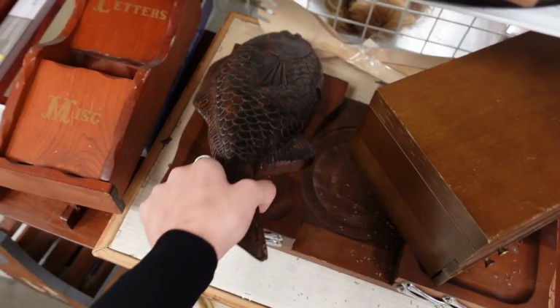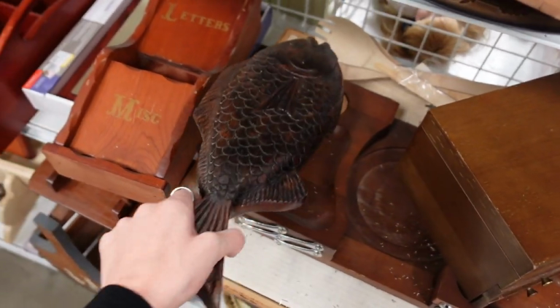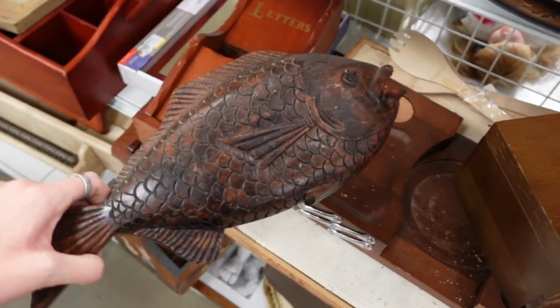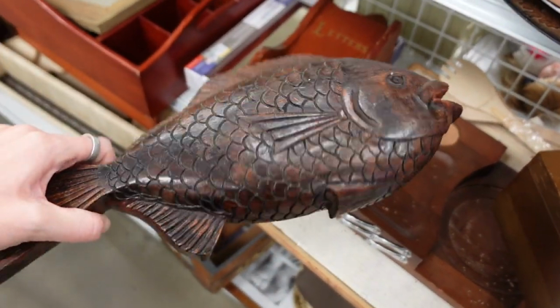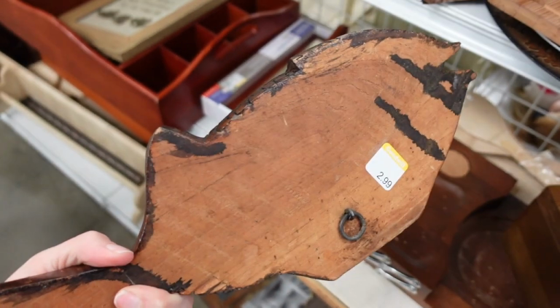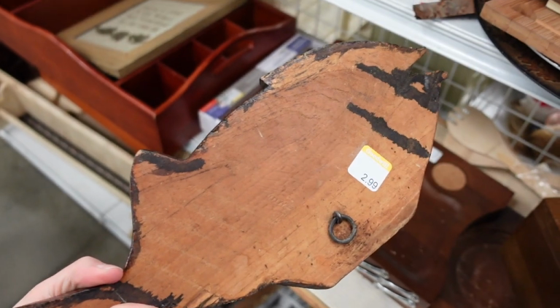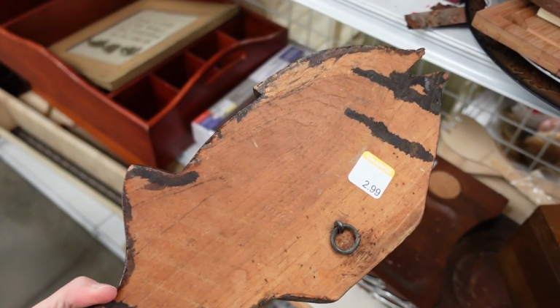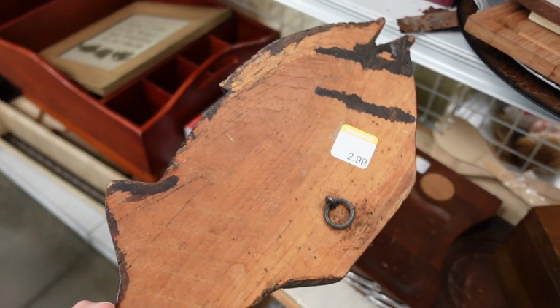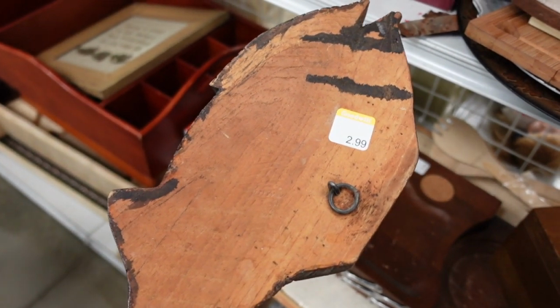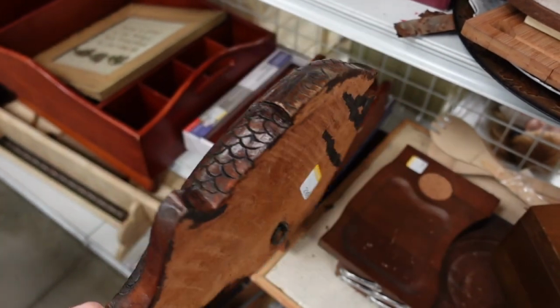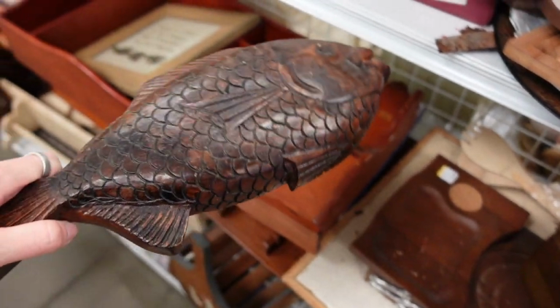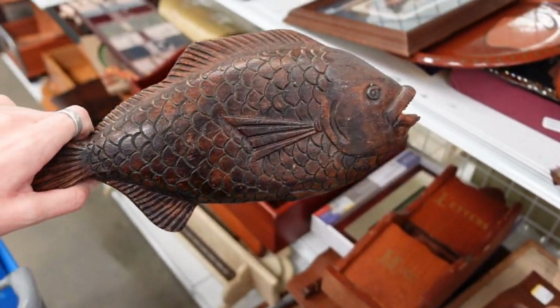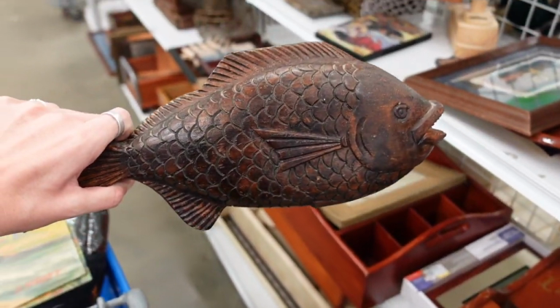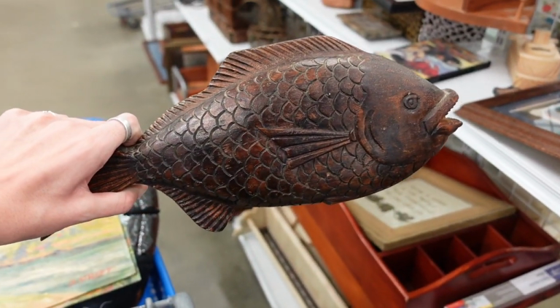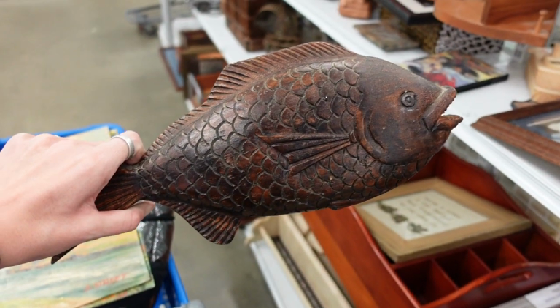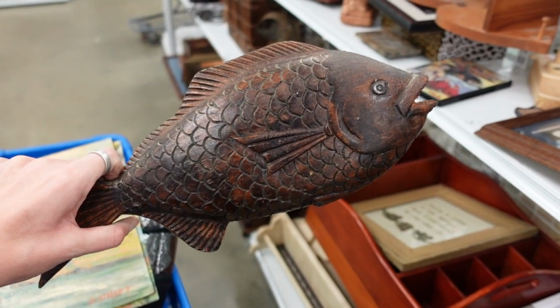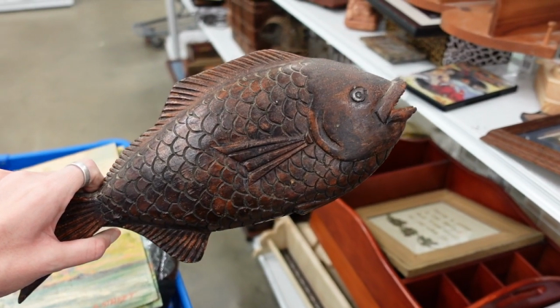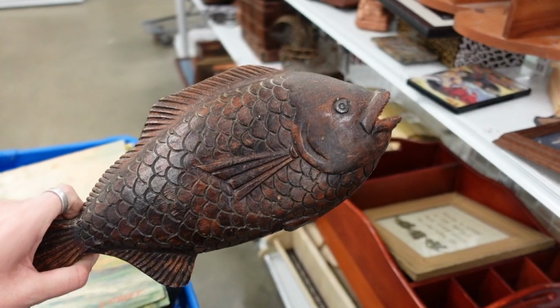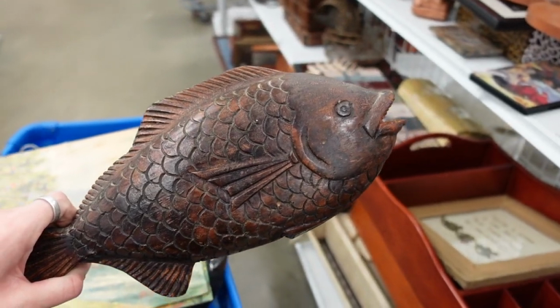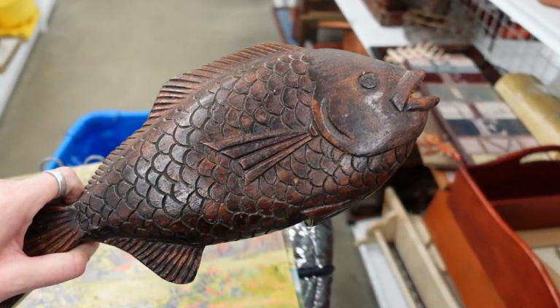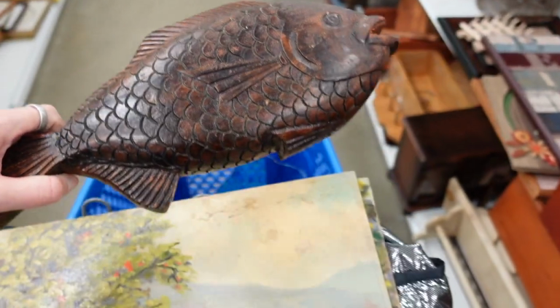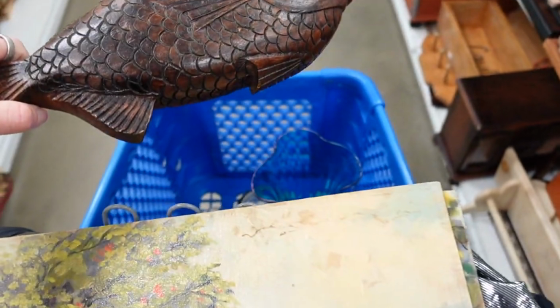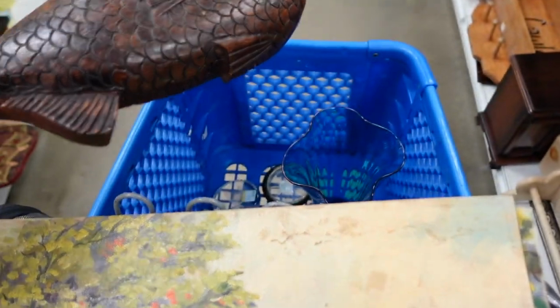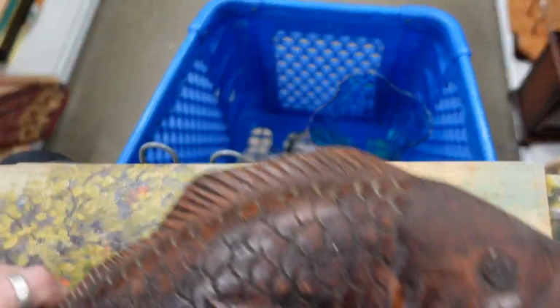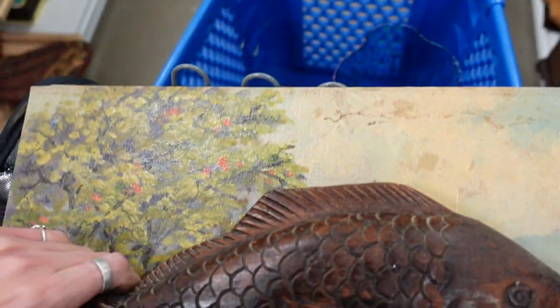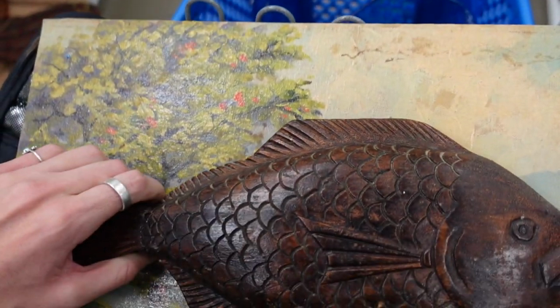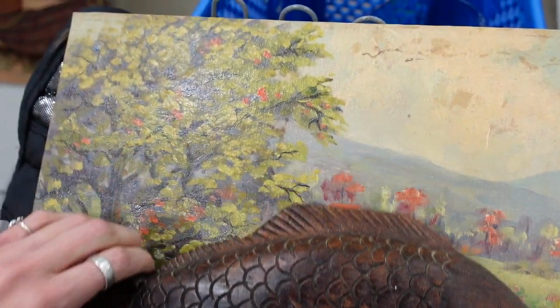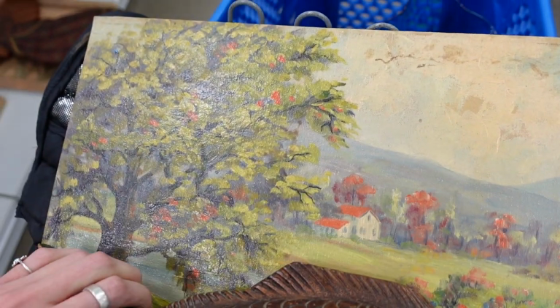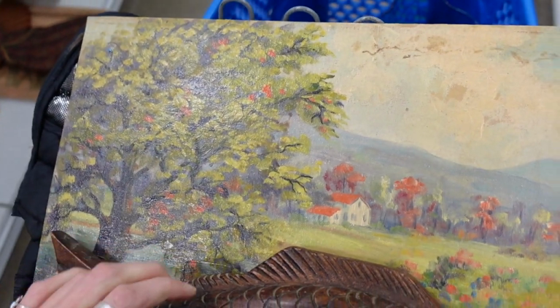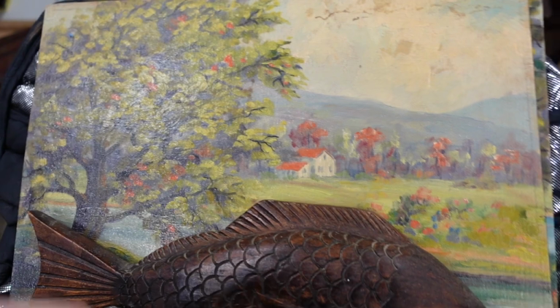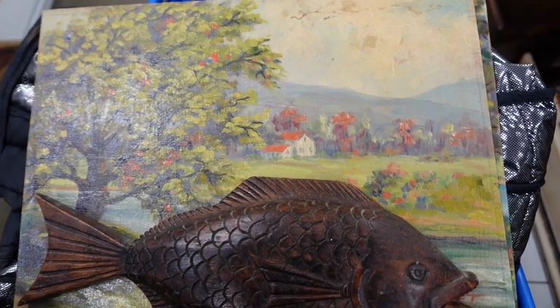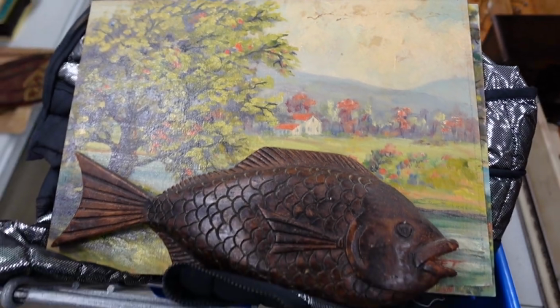This fish is obviously carved wood. It was $2.99 — a wall-hanging piece — and I liked the detail of it. For only $2.99, I will take it.